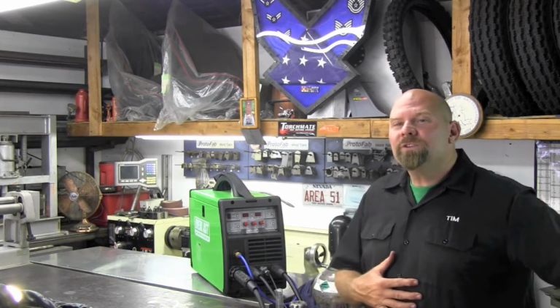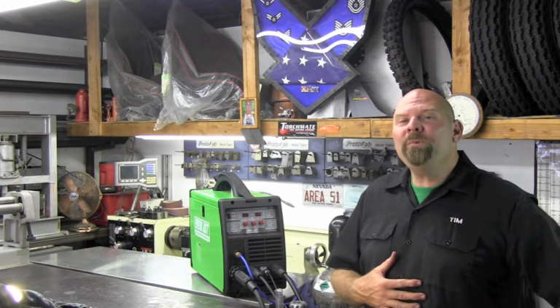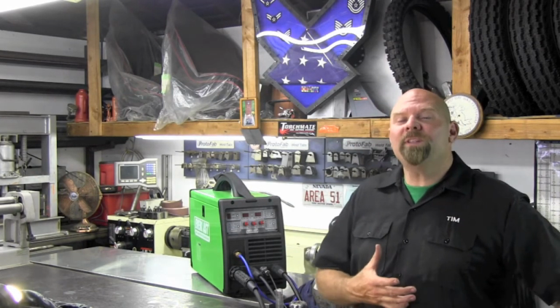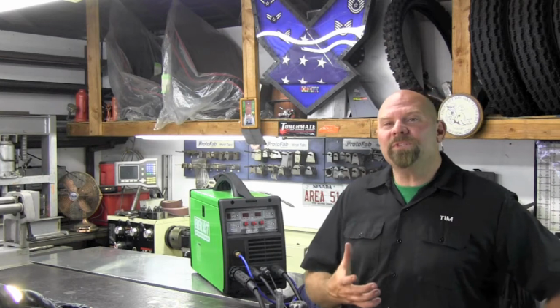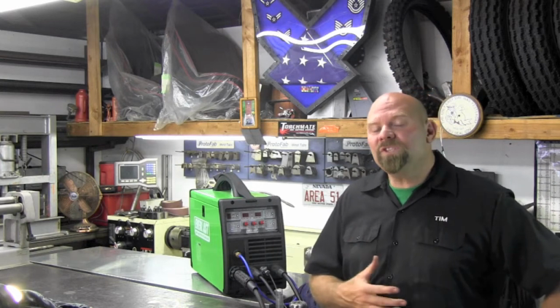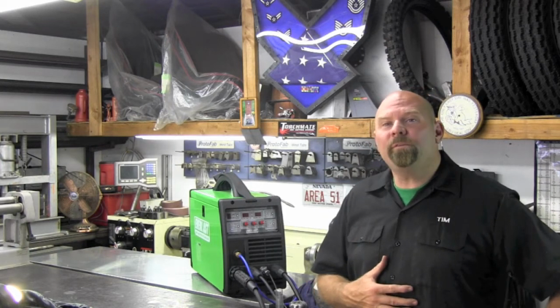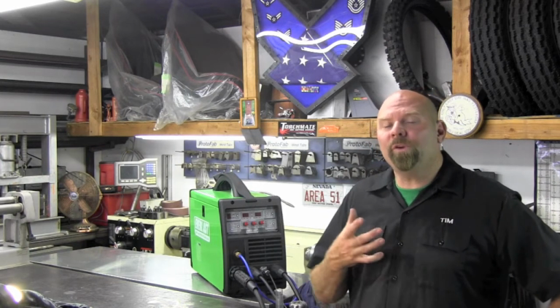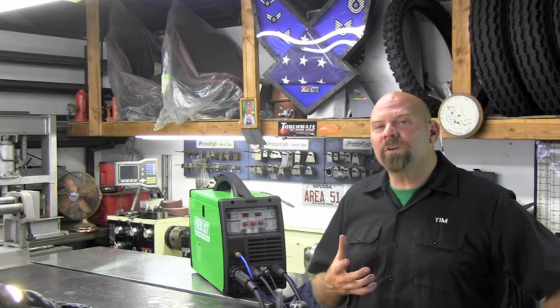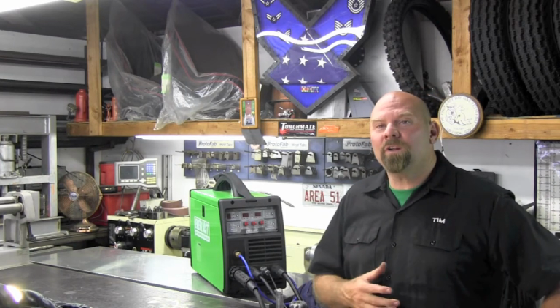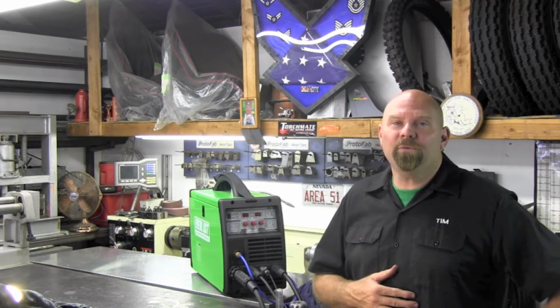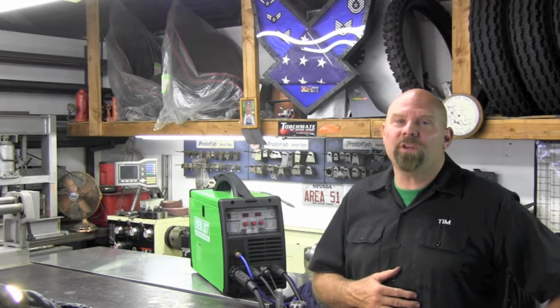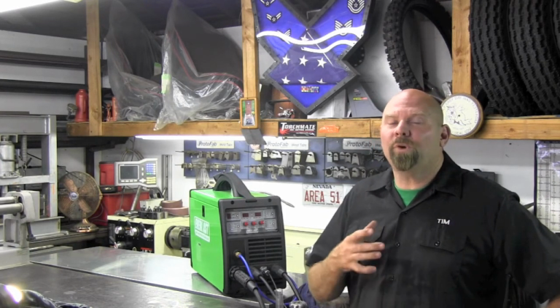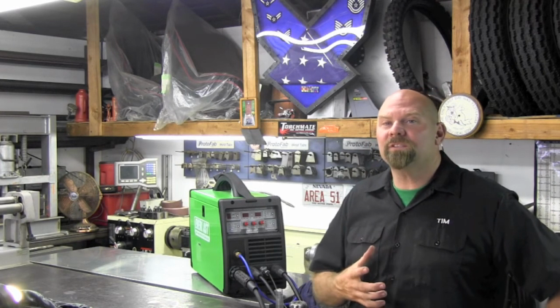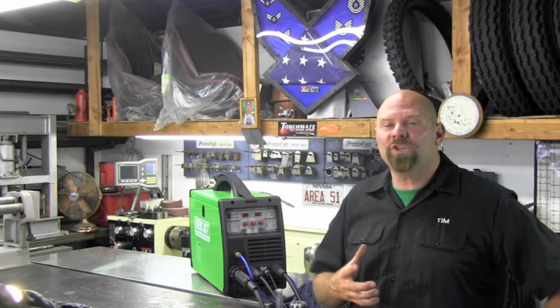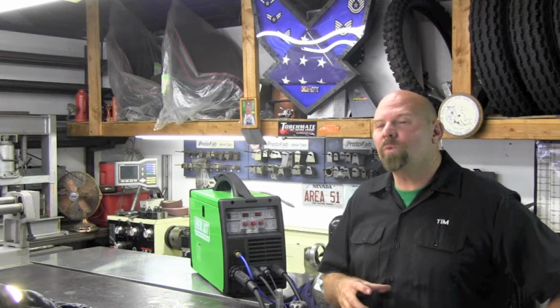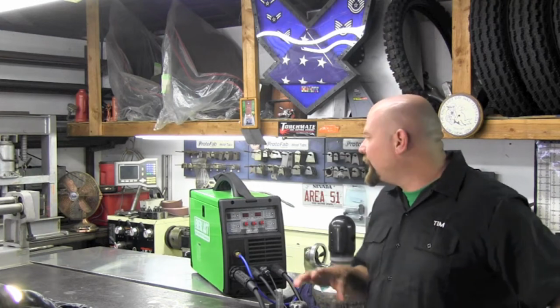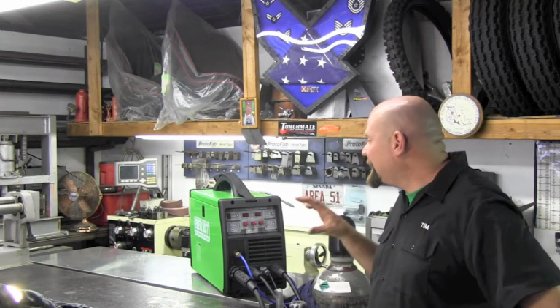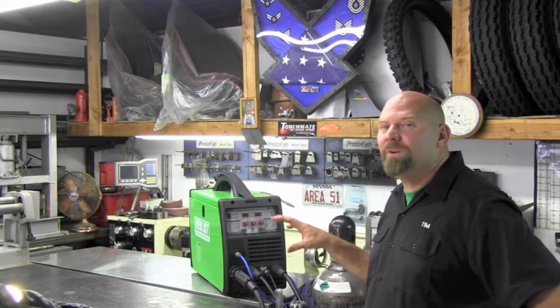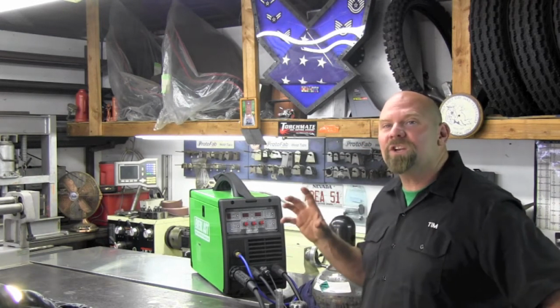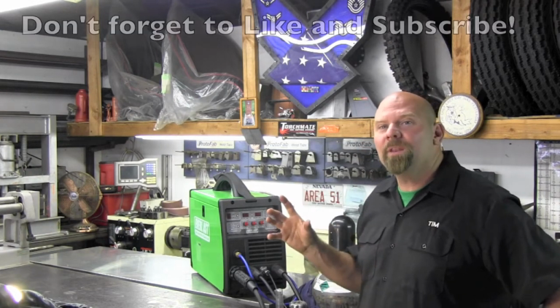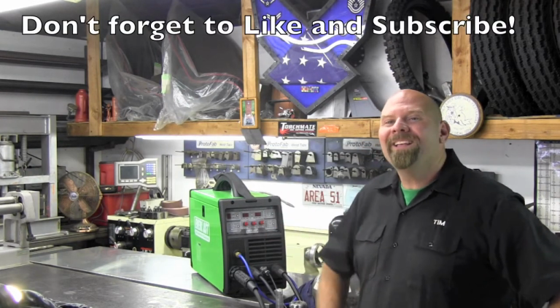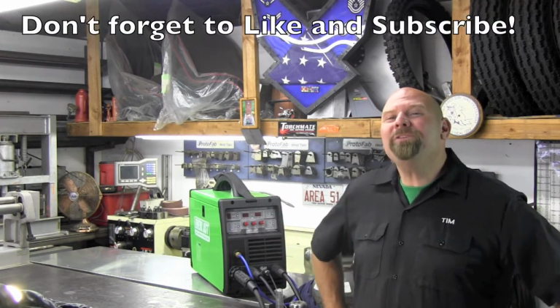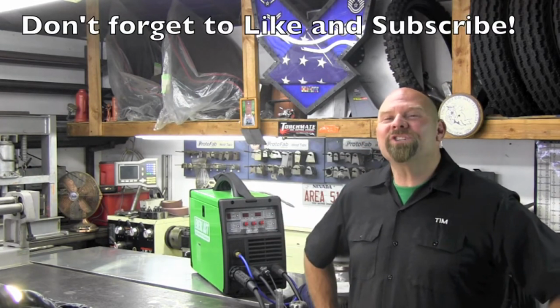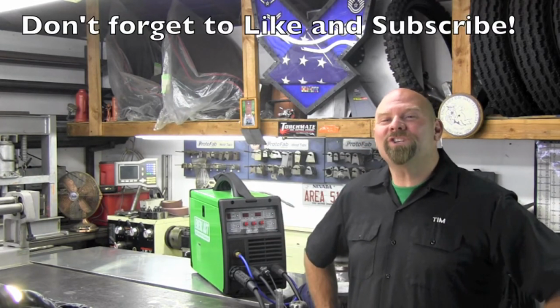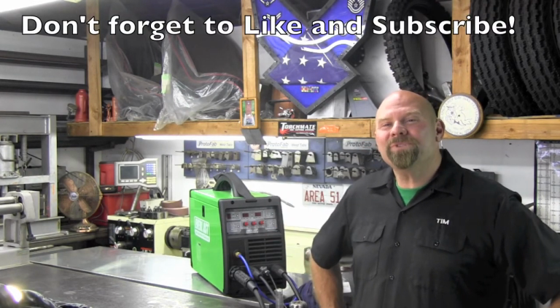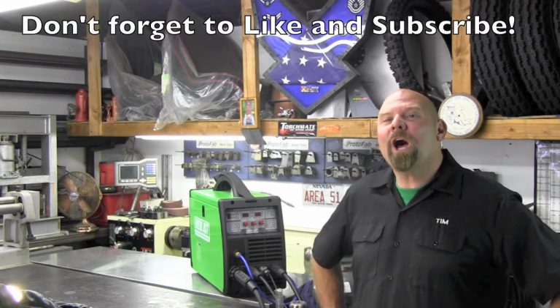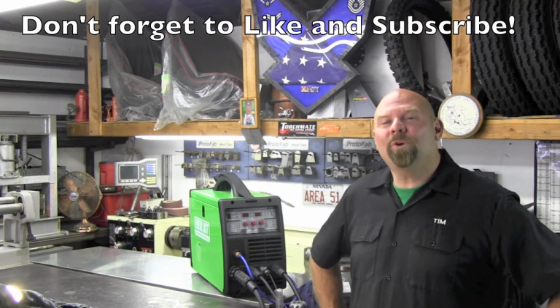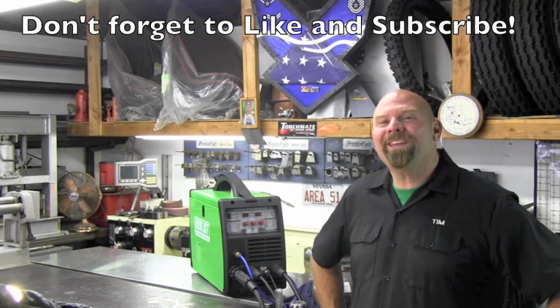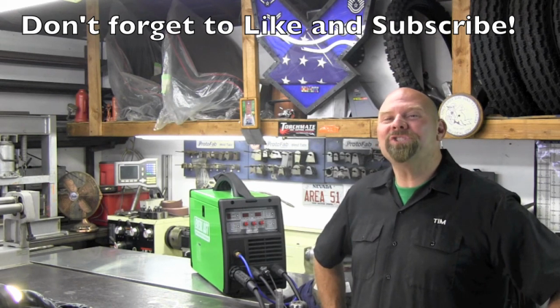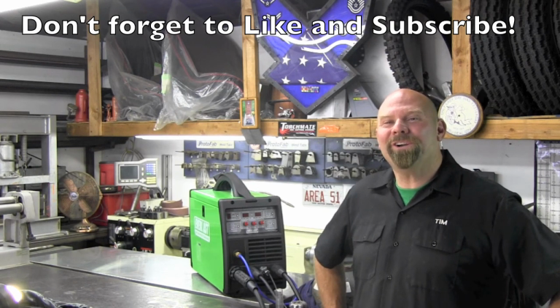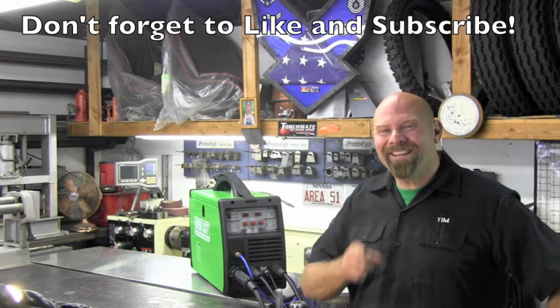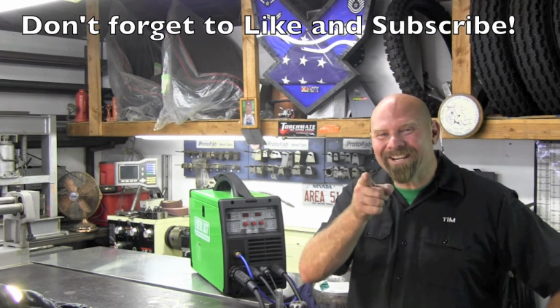I hope you've enjoyed this episode. Stay tuned for further episodes and I'll take you through some of the other processes of the machine and really get into it and get to know it. Thank you for watching Garage Customs — I'm Tim Roble and I'll catch you here next time.